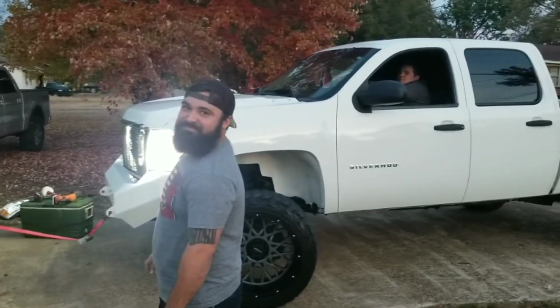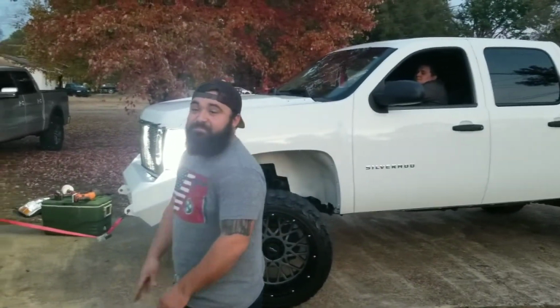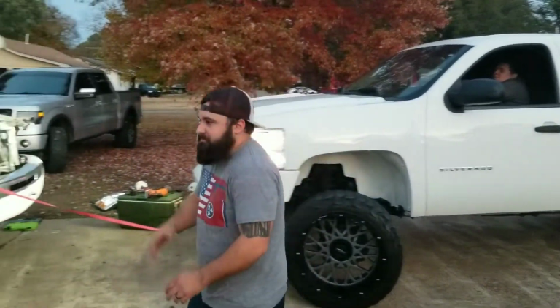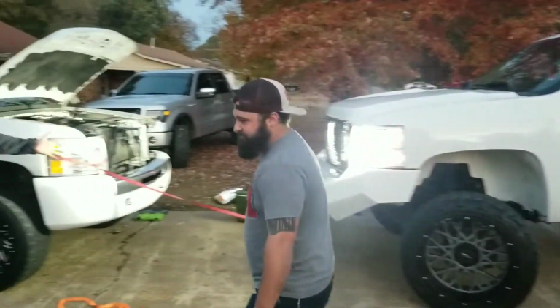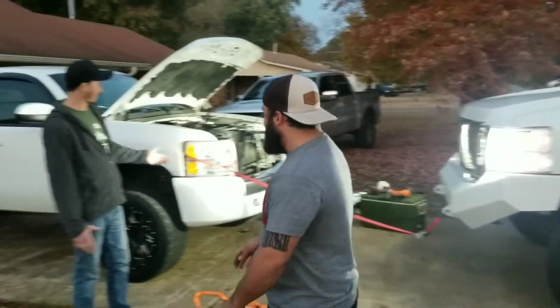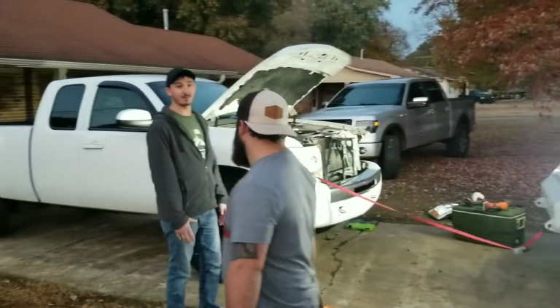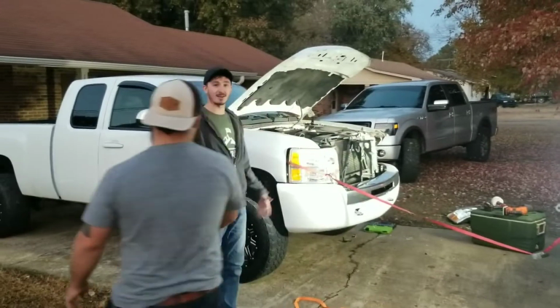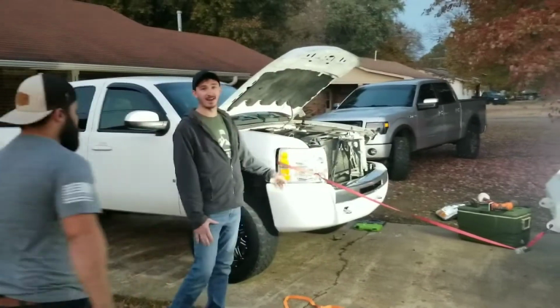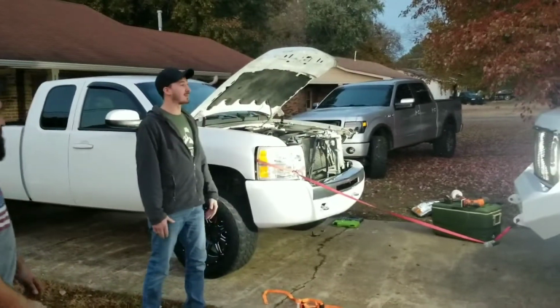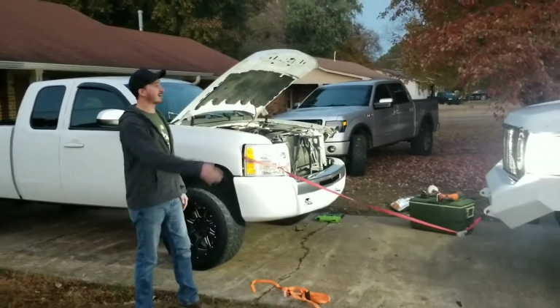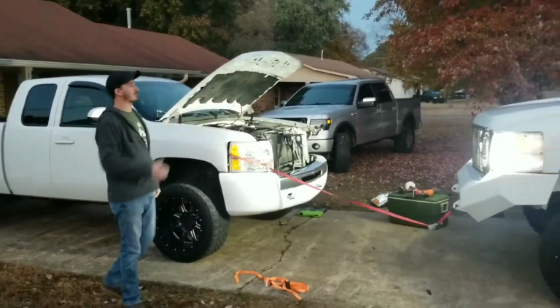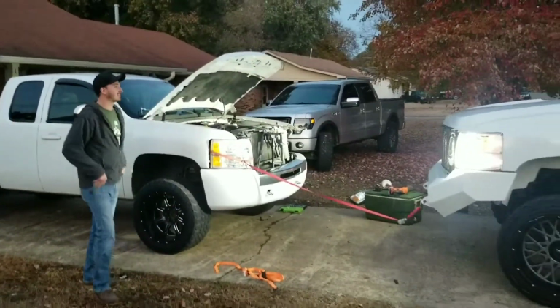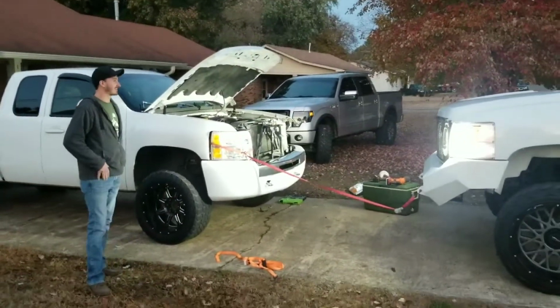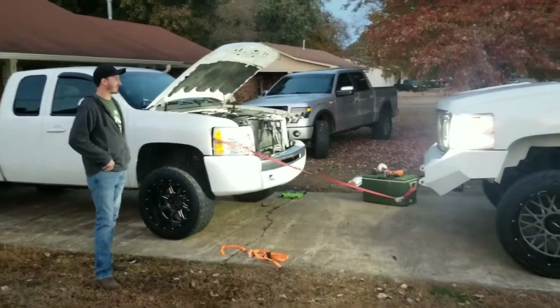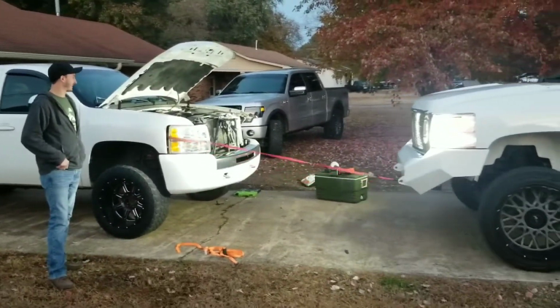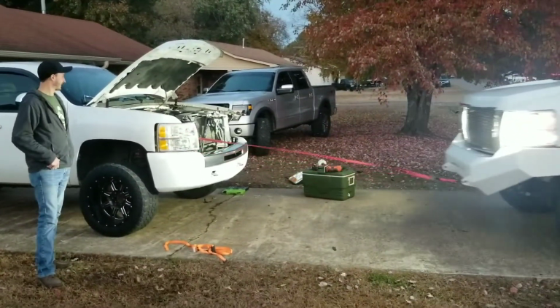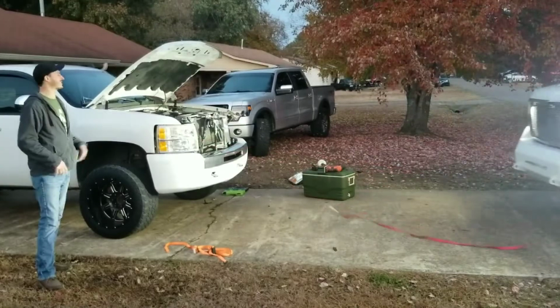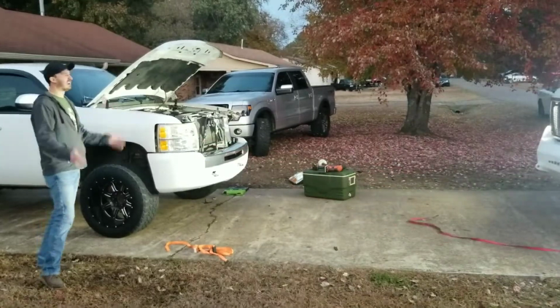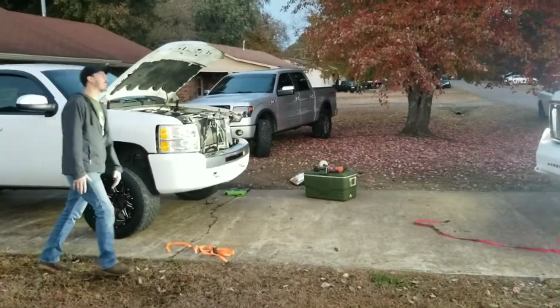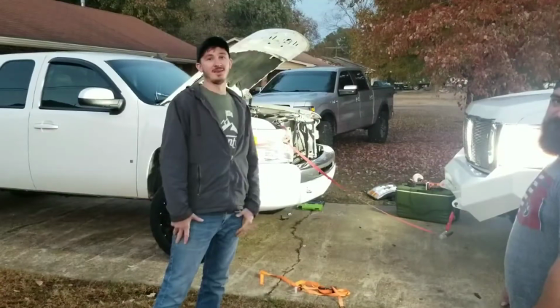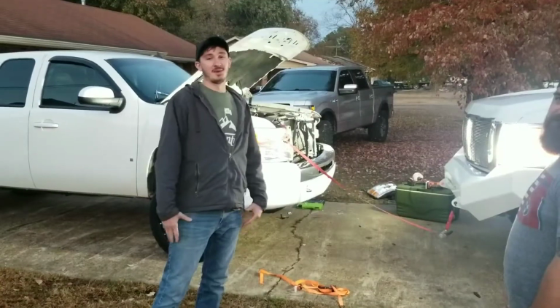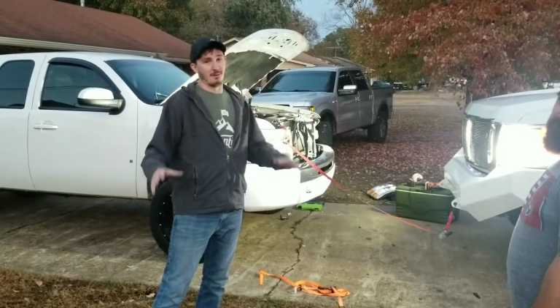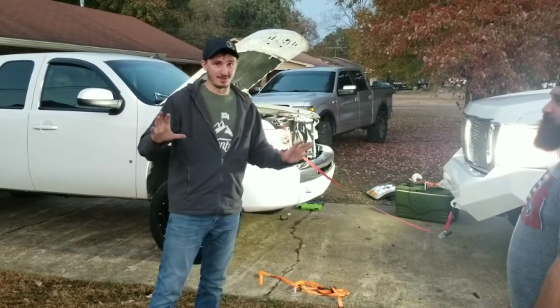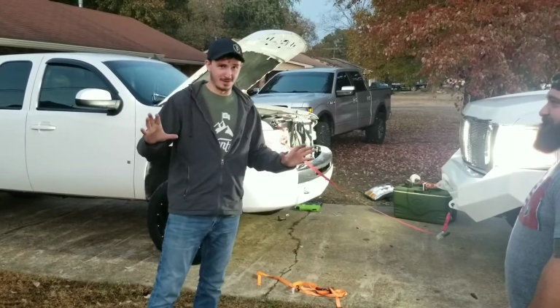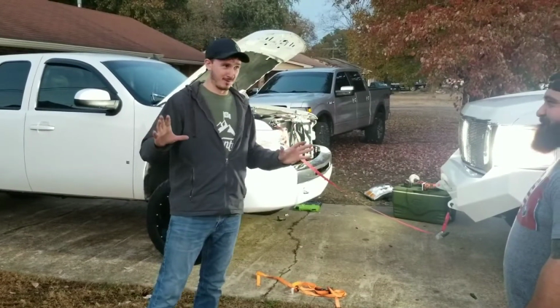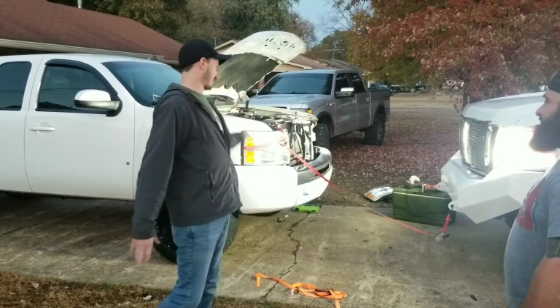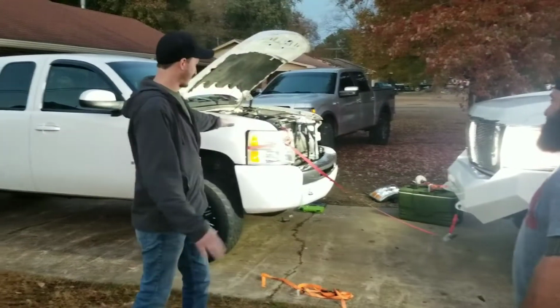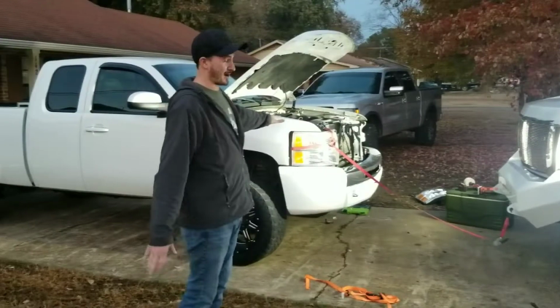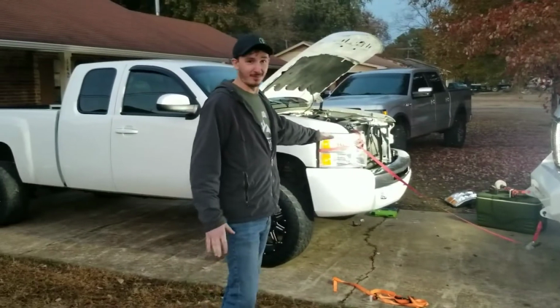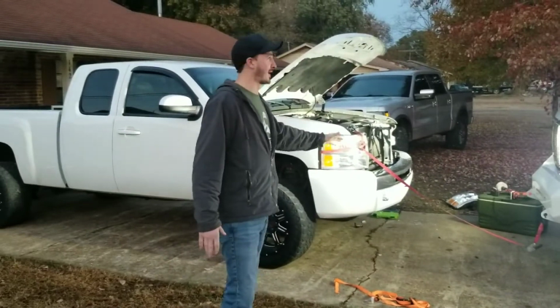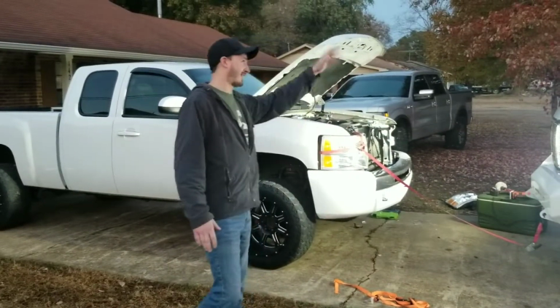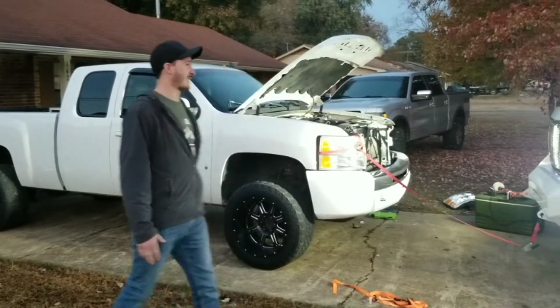We're gonna use this little strap and we're gonna take this headlight out. Dustin, go ahead. Oh, it came undone. All right, we had some minor technical difficulties — we reworked our strap, we're ready to go. All right, Dustin, go ahead.